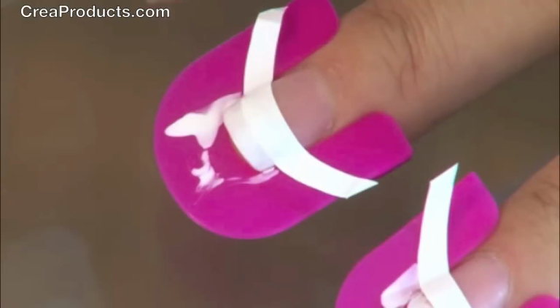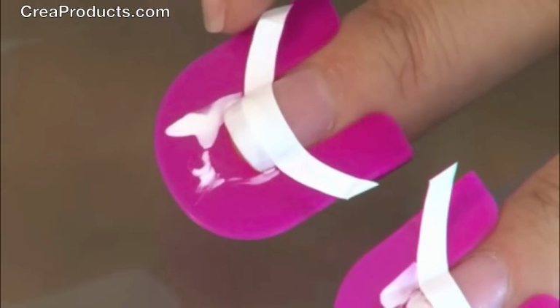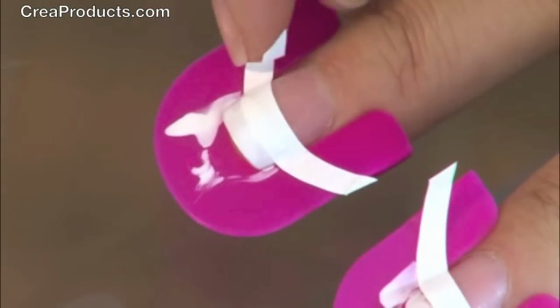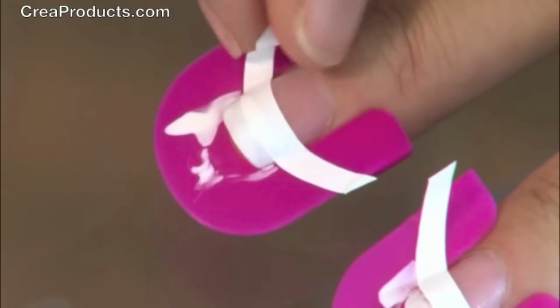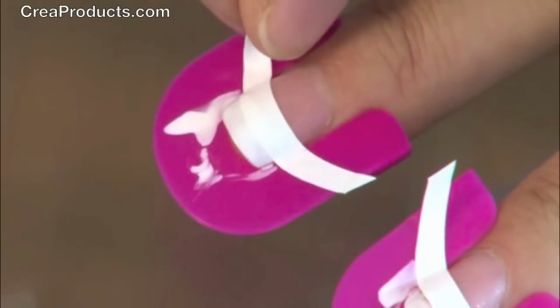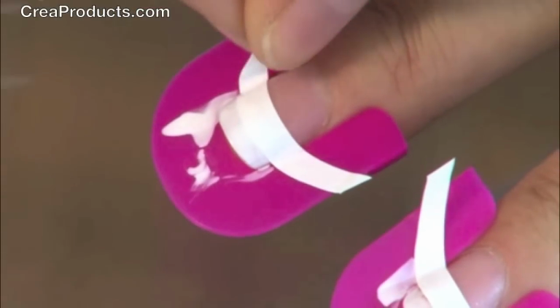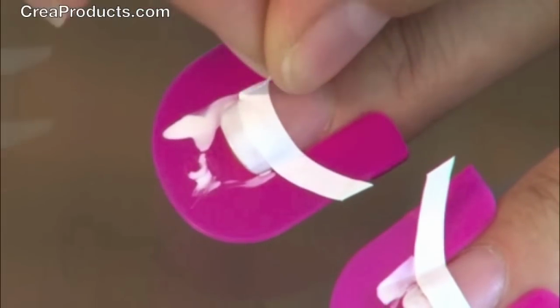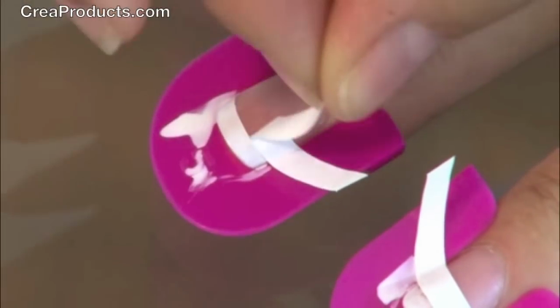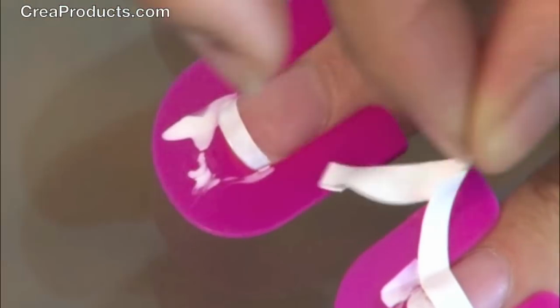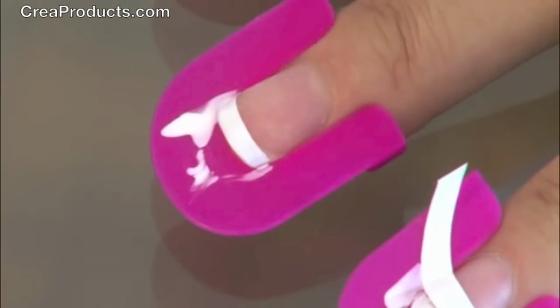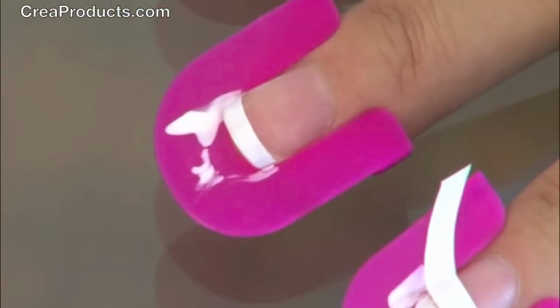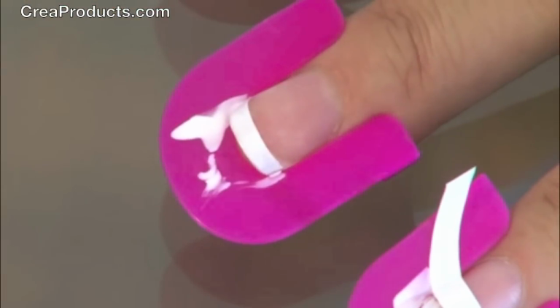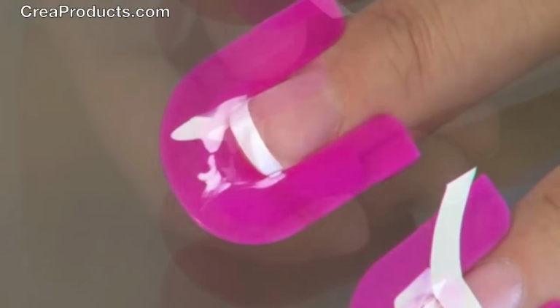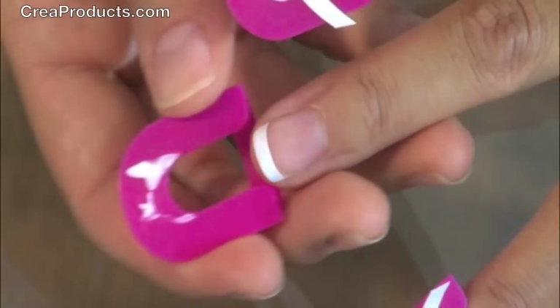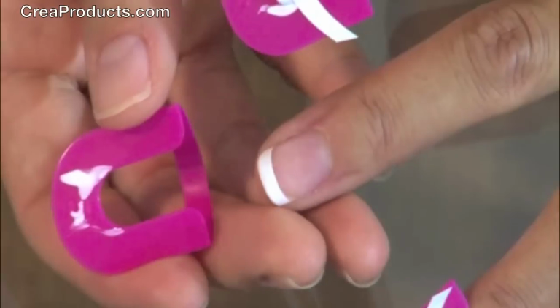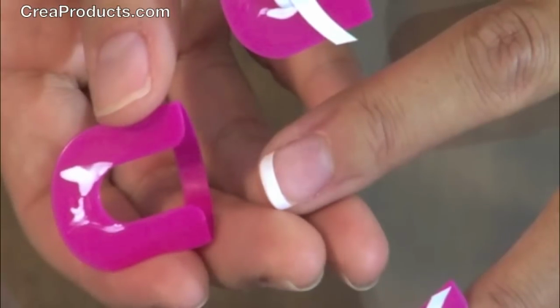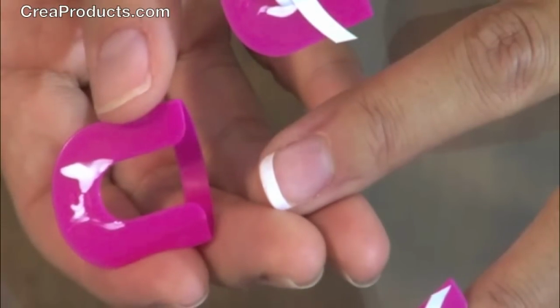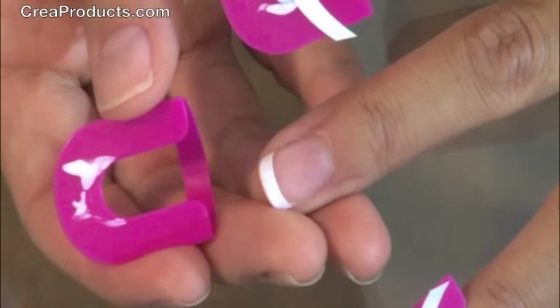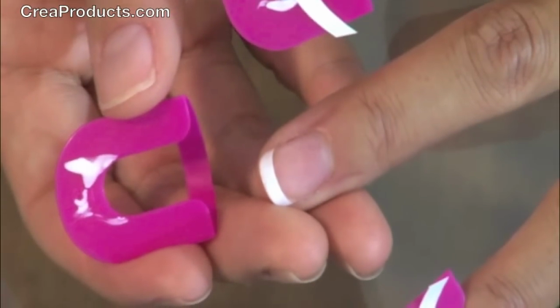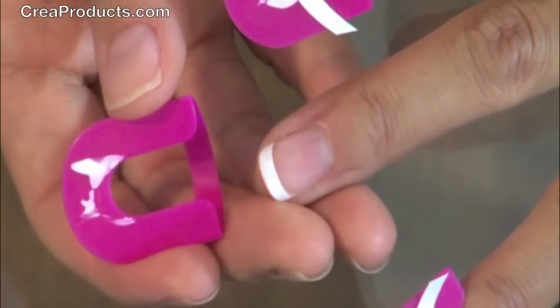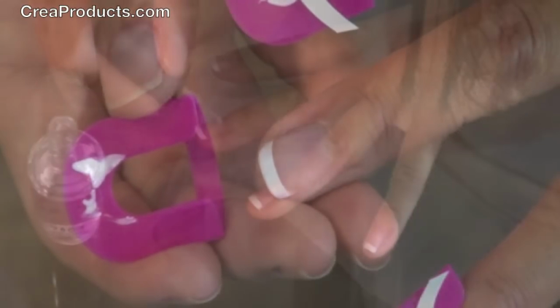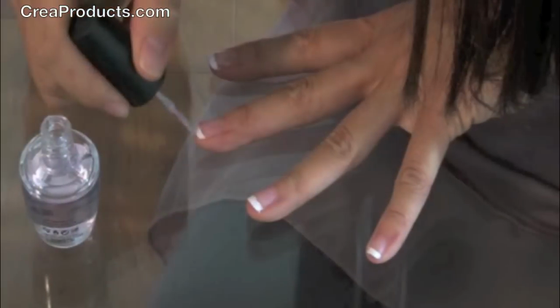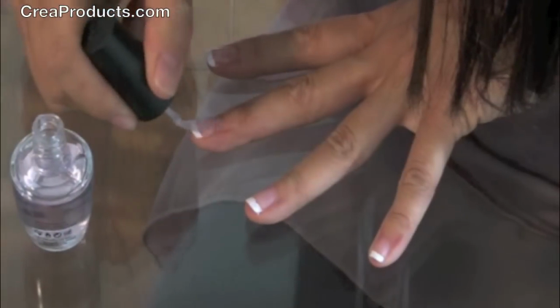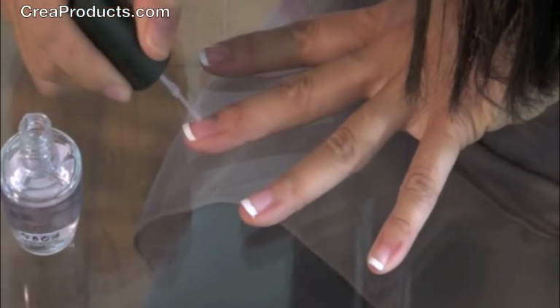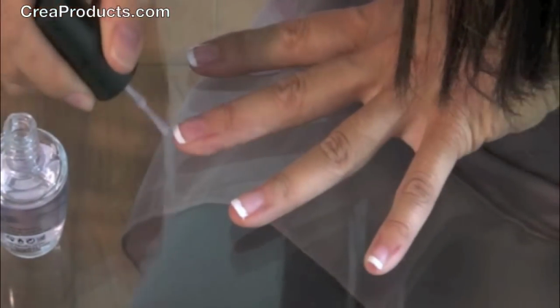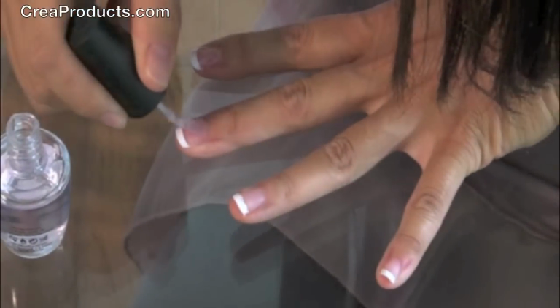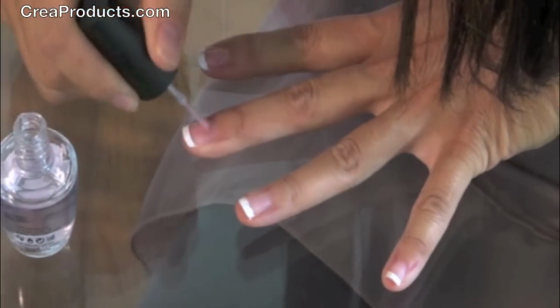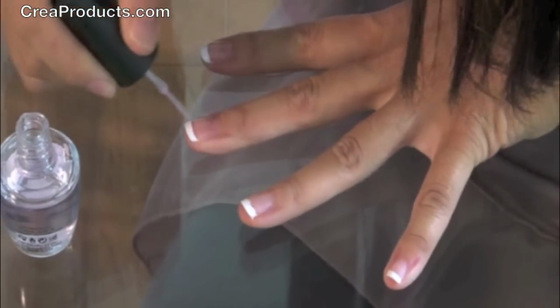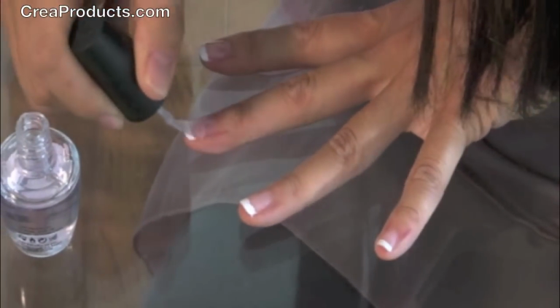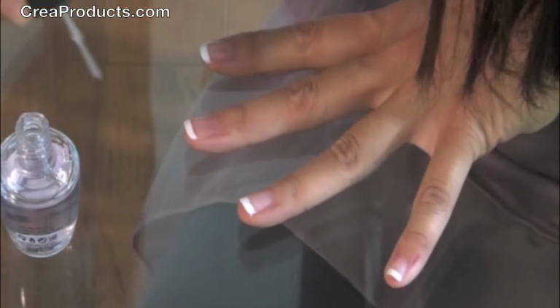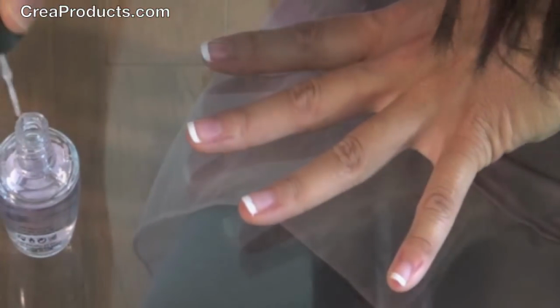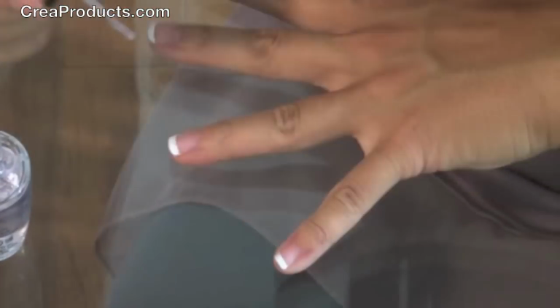Once the nail polish is dry, gently remove the guided strips. And last, apply a clear coat of nail polish or top coat.